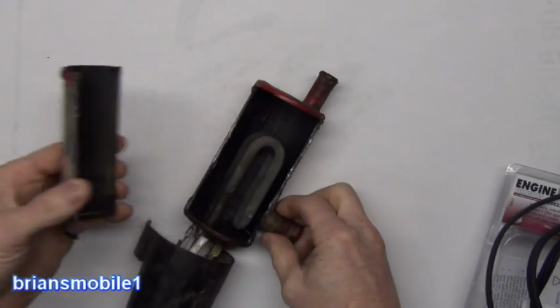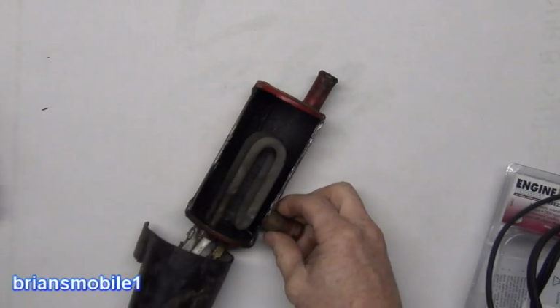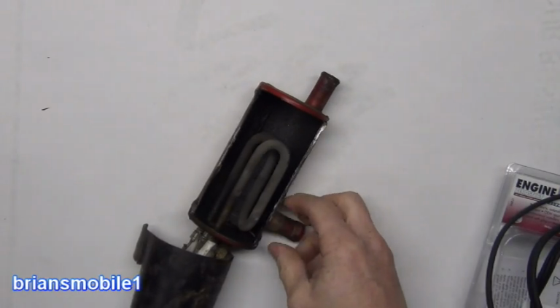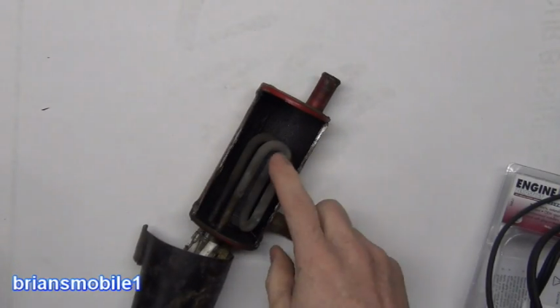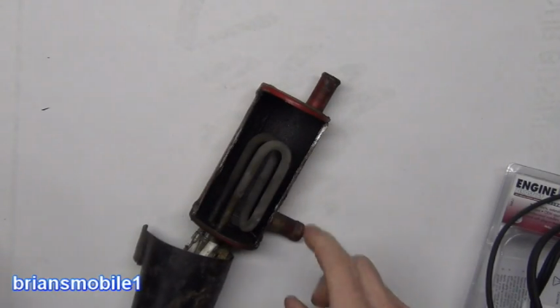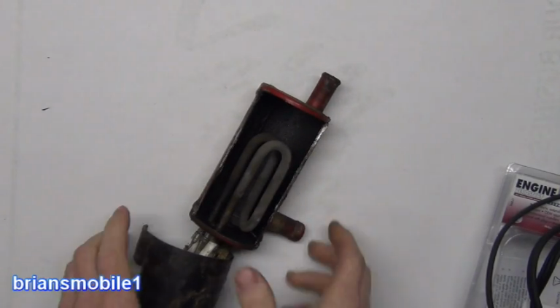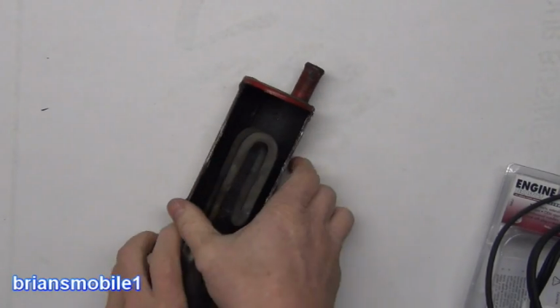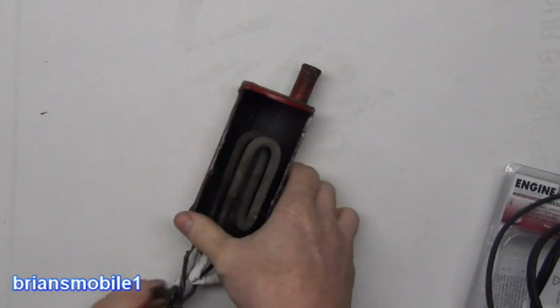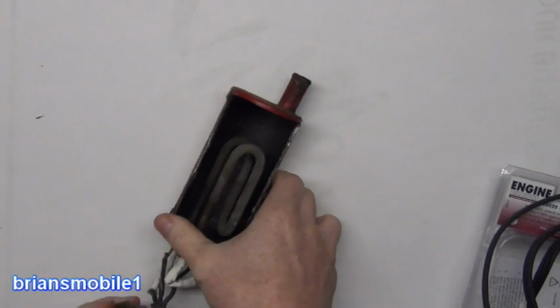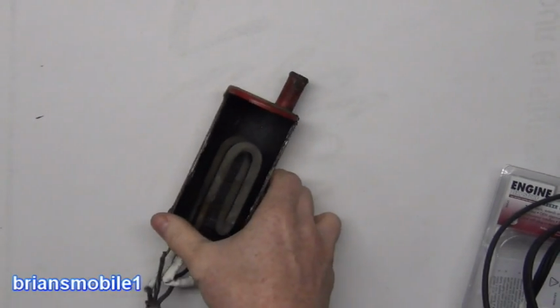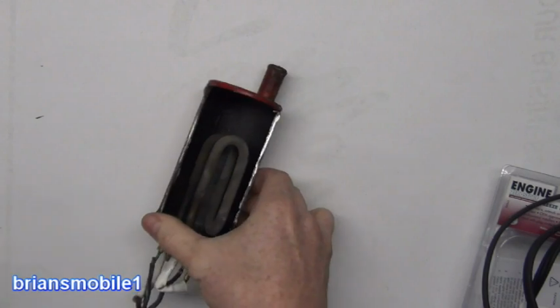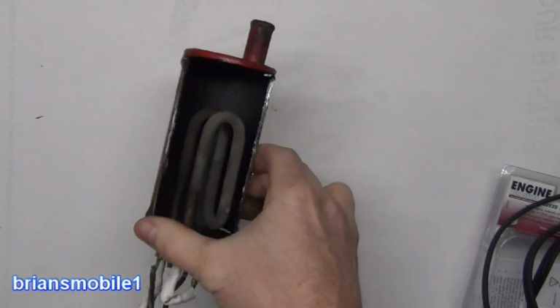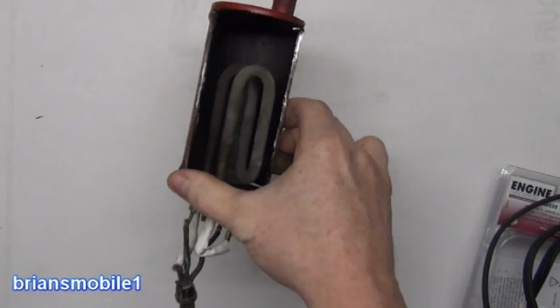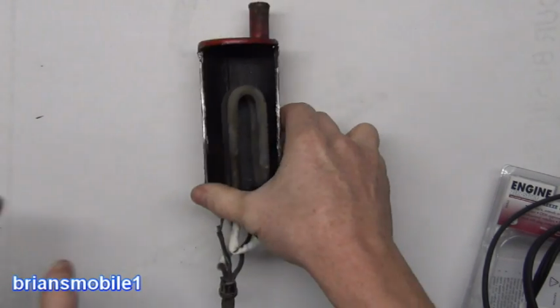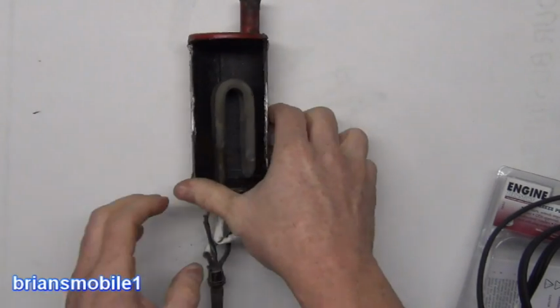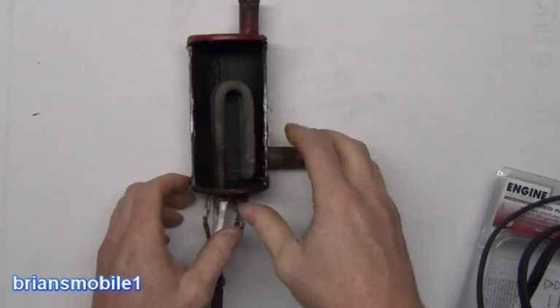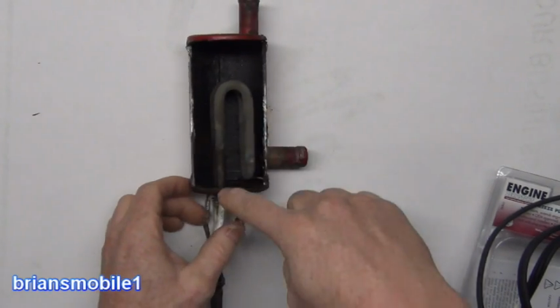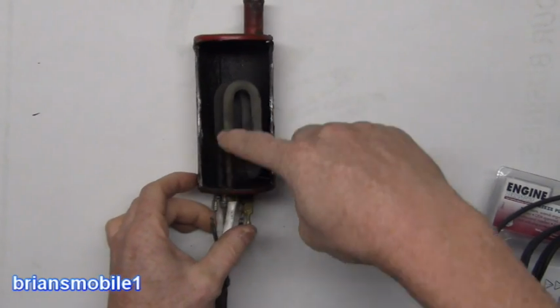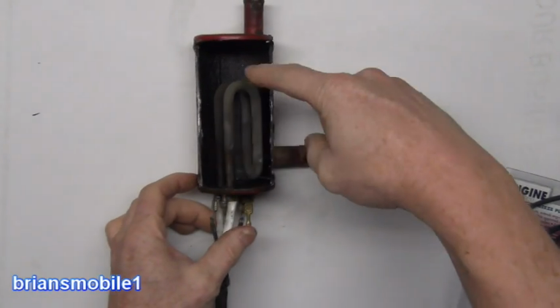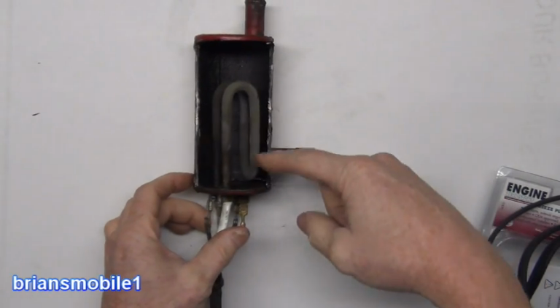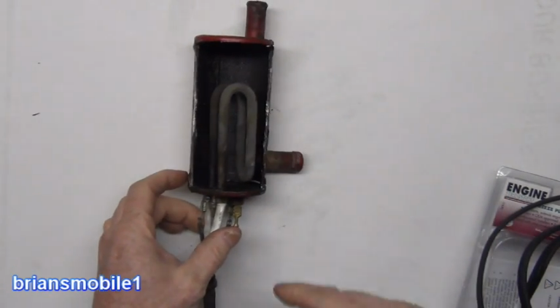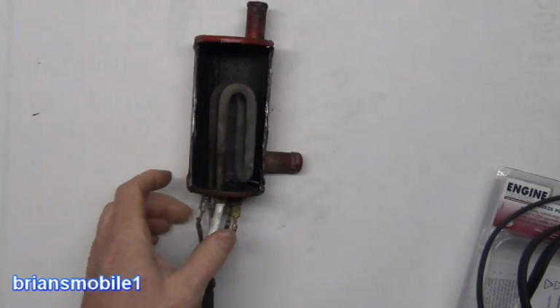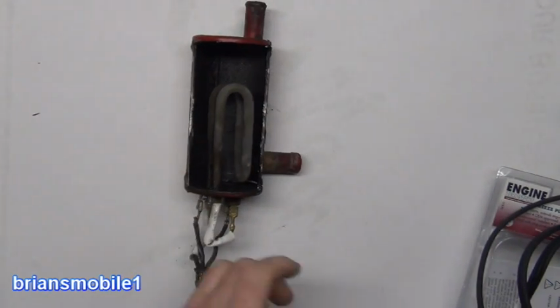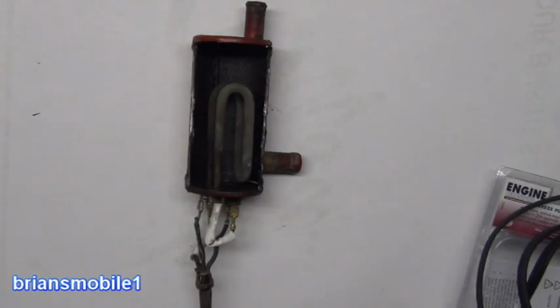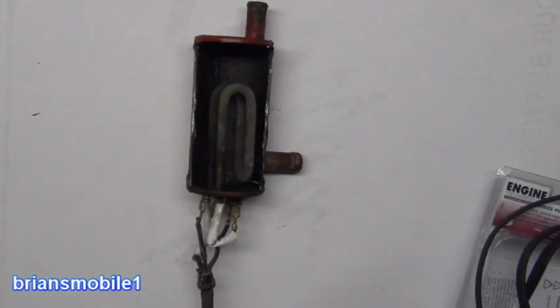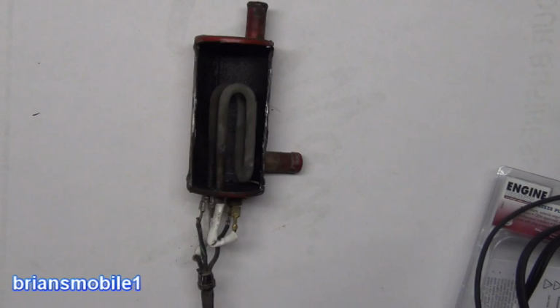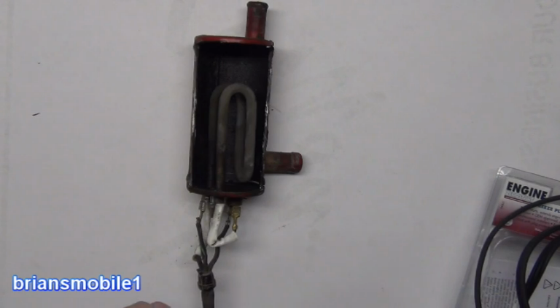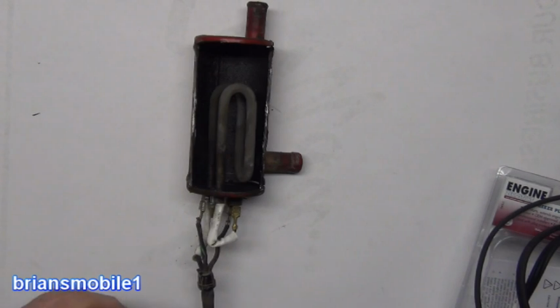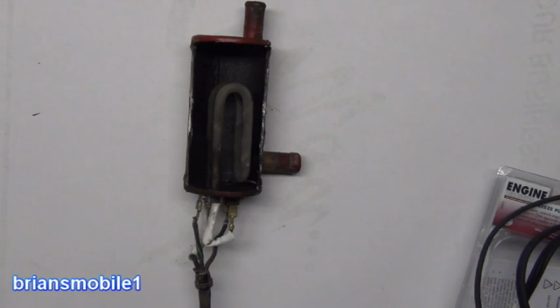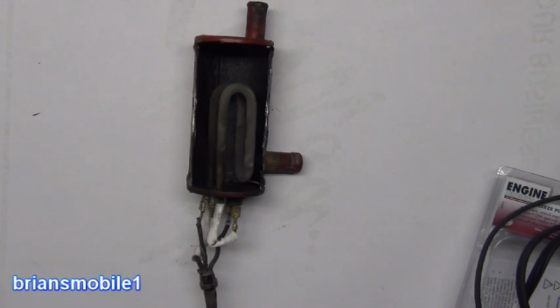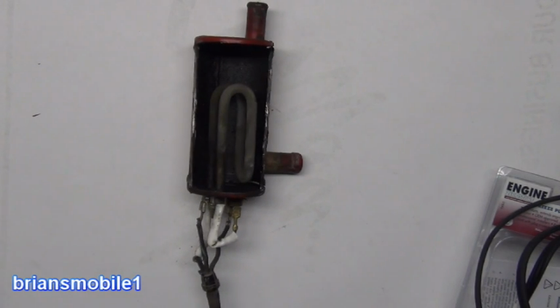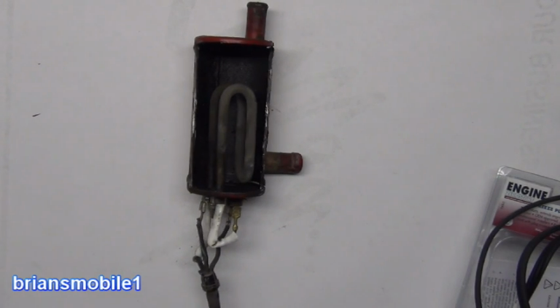So we've seen what's inside of here because we've cut that open, and you can see how big the heating element is on that. Let's compare that to the one that's in my truck.